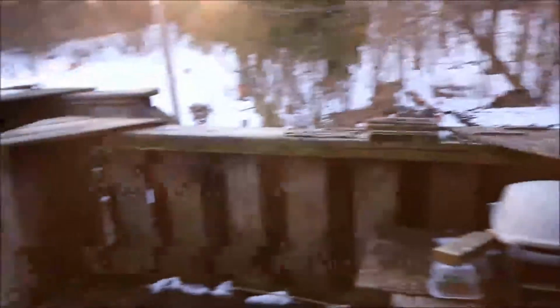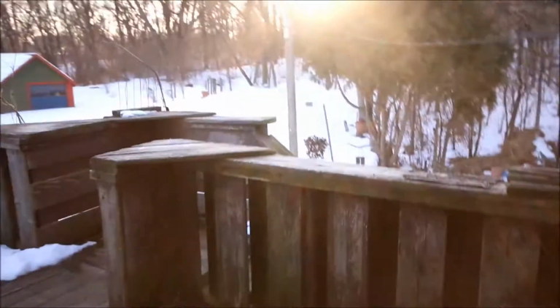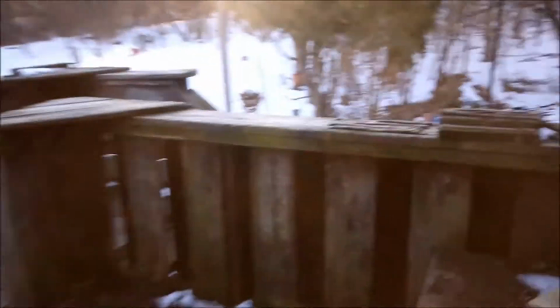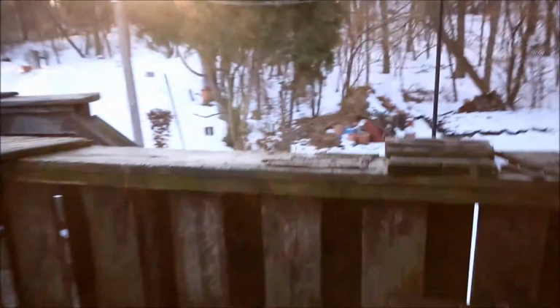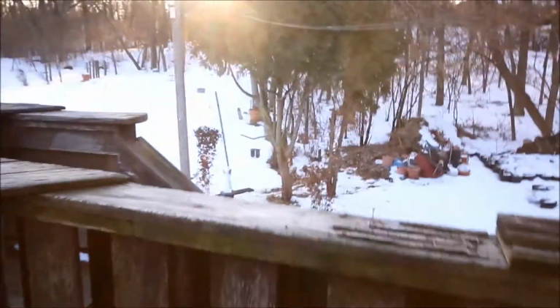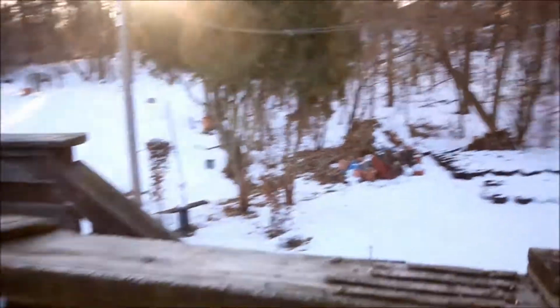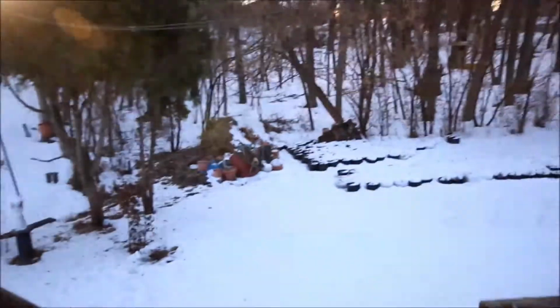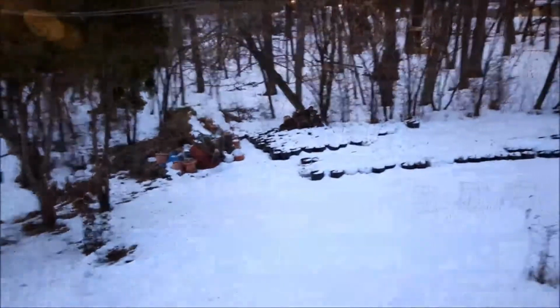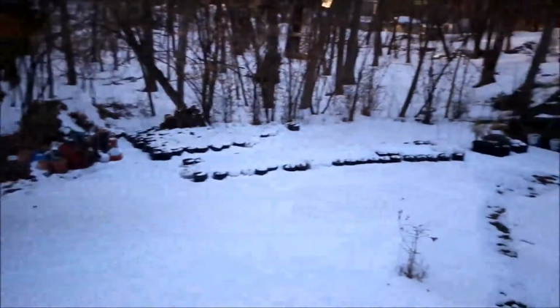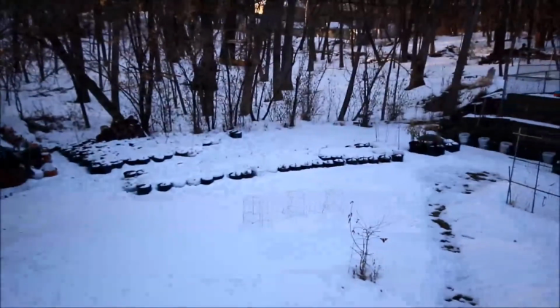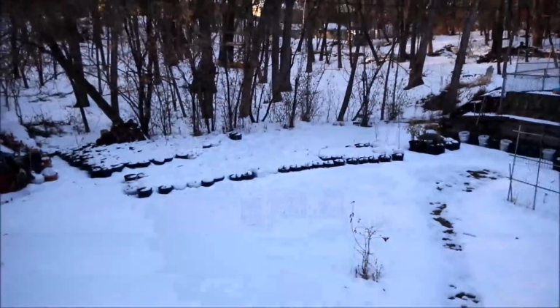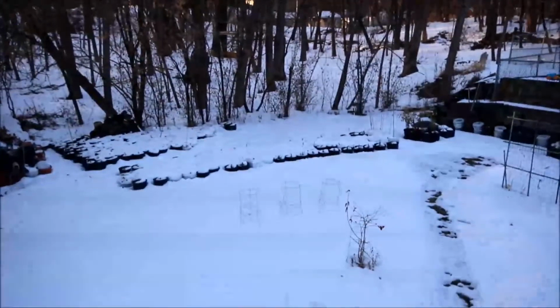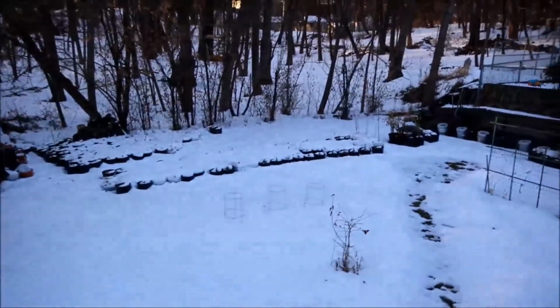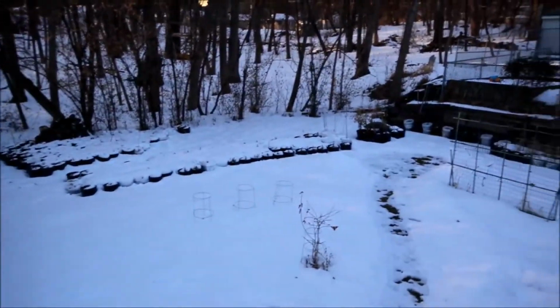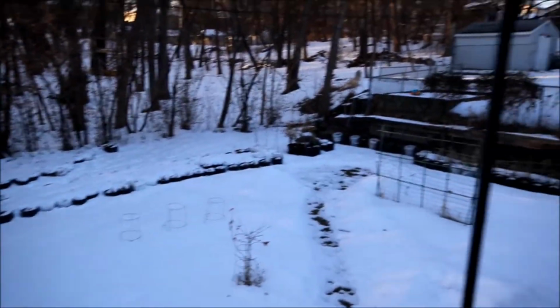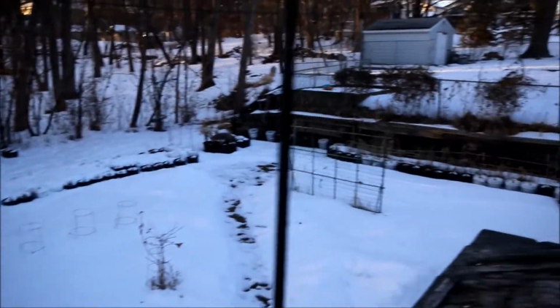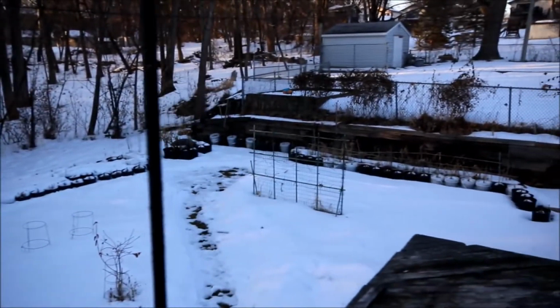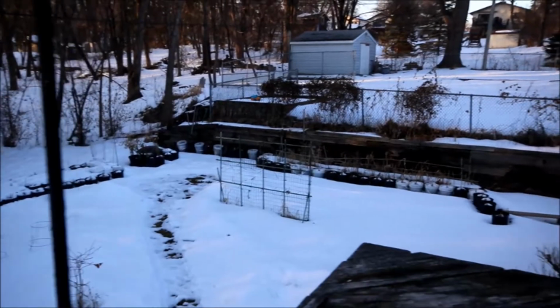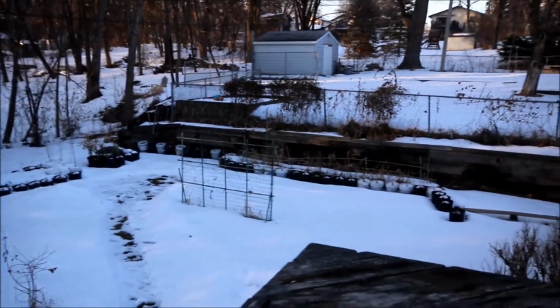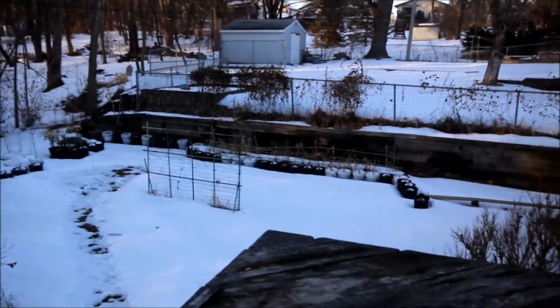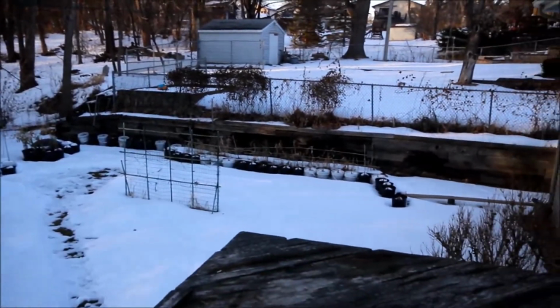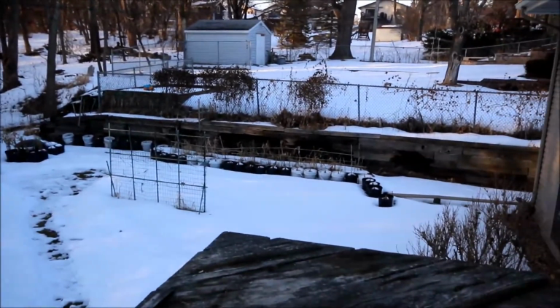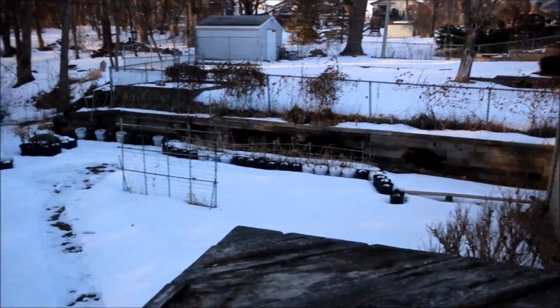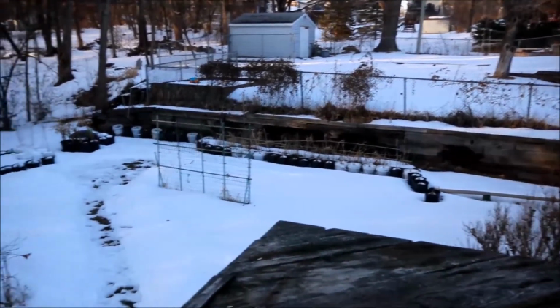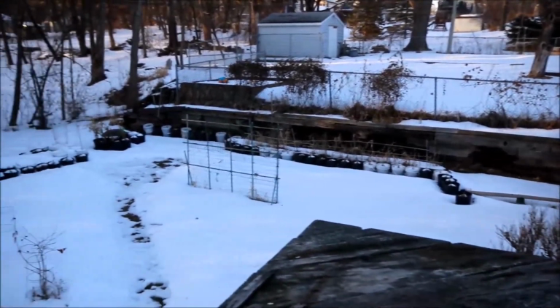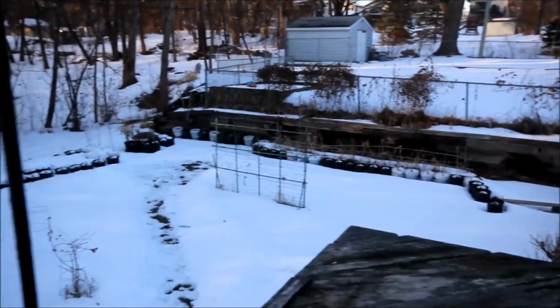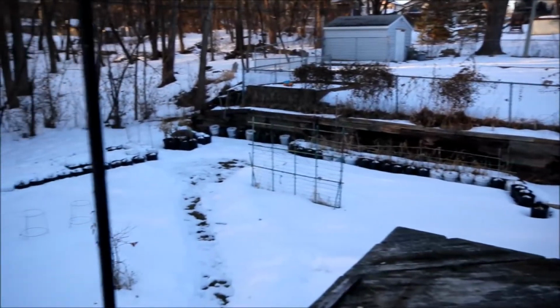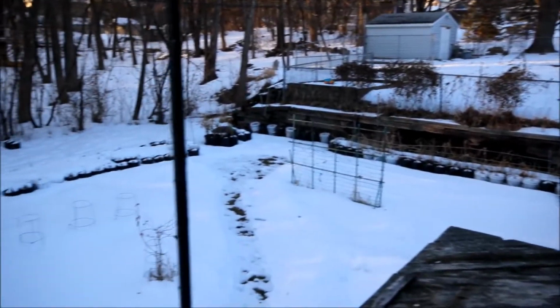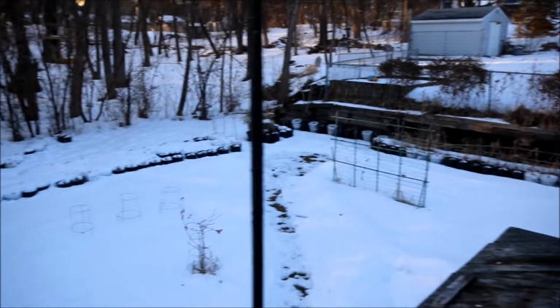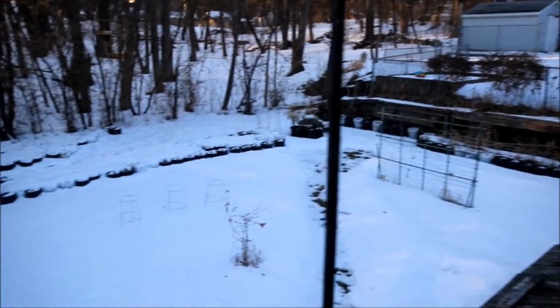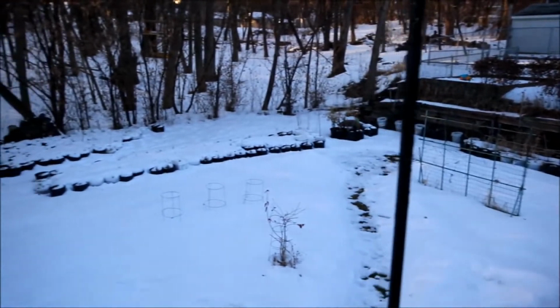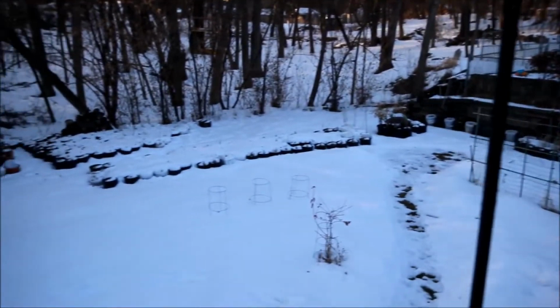This is the backyard — you can see all the pots back there. A little snow up here in Minnesota. Won't be able to plant until probably mid-May.